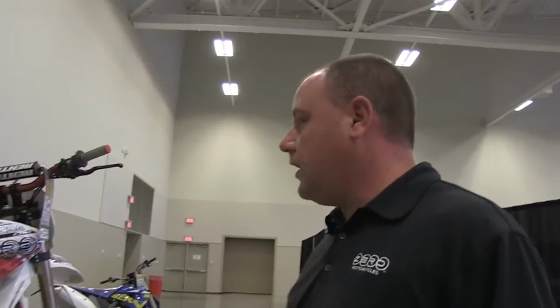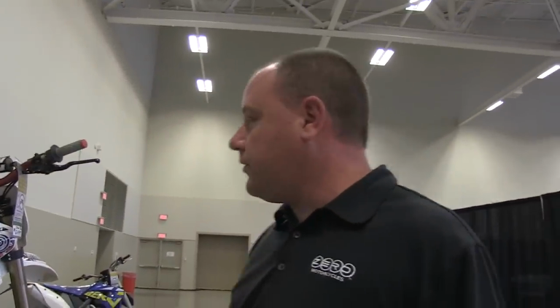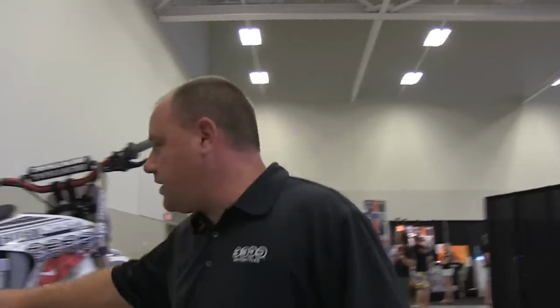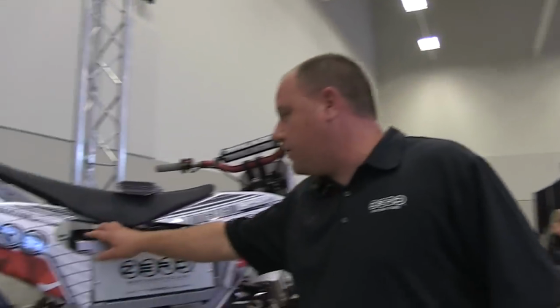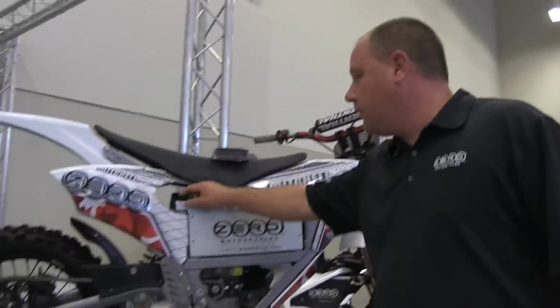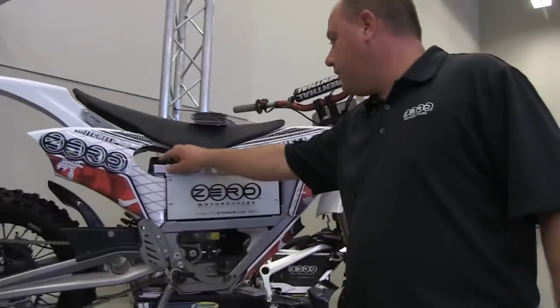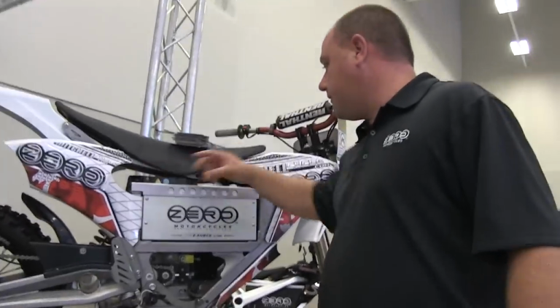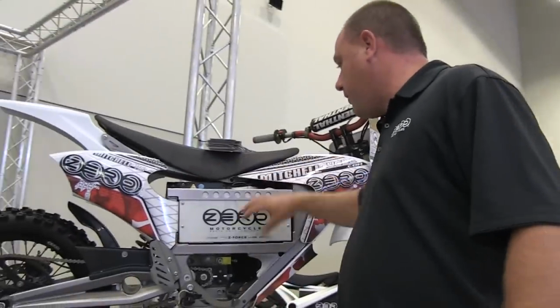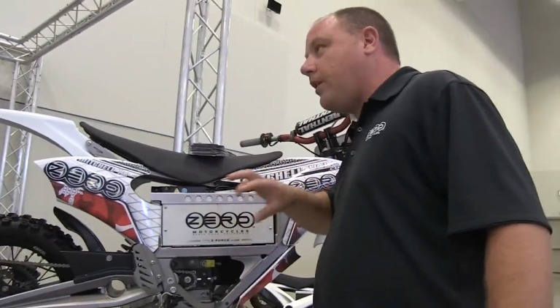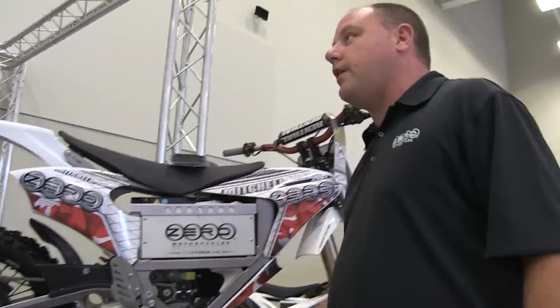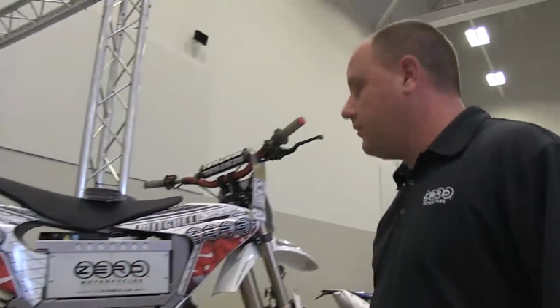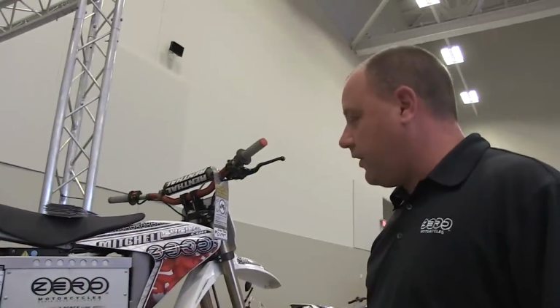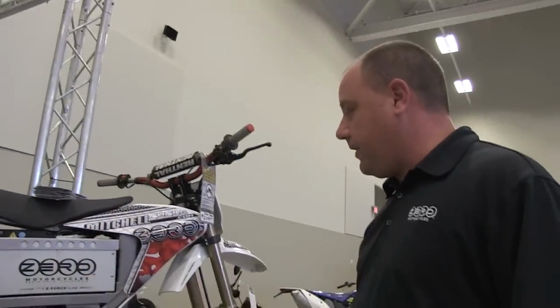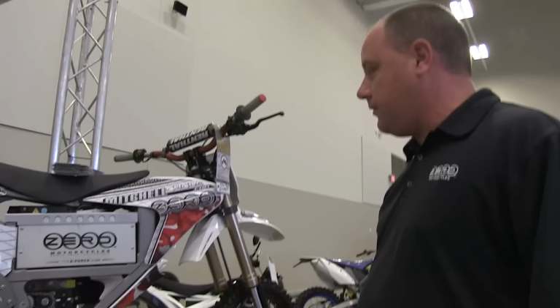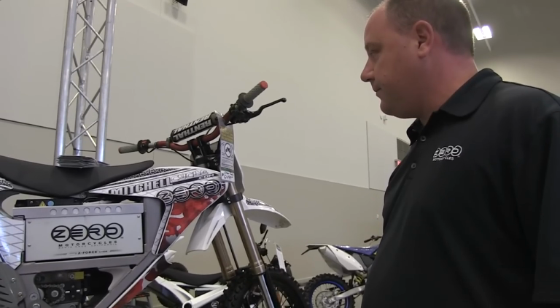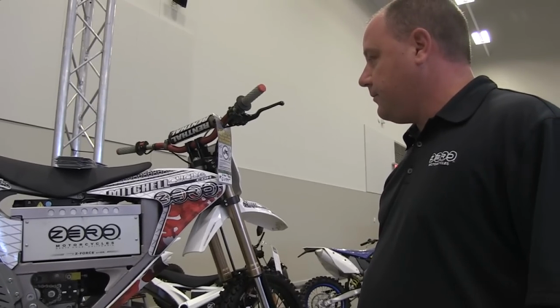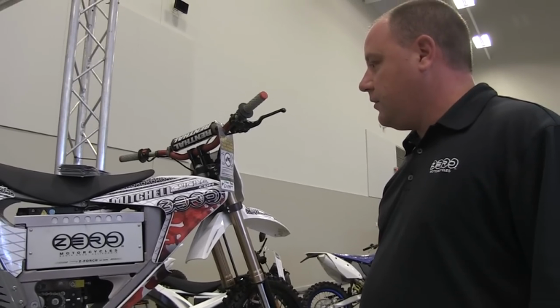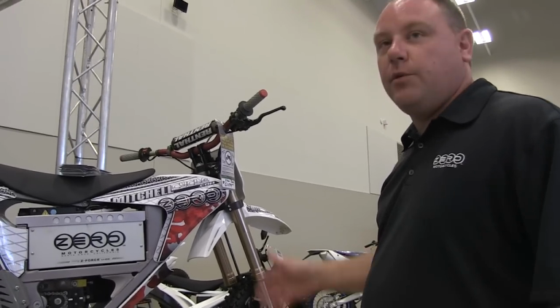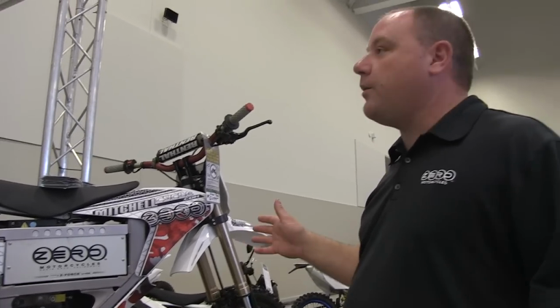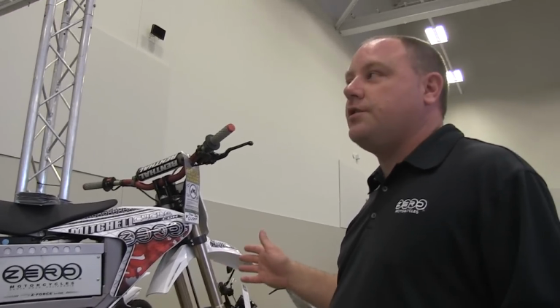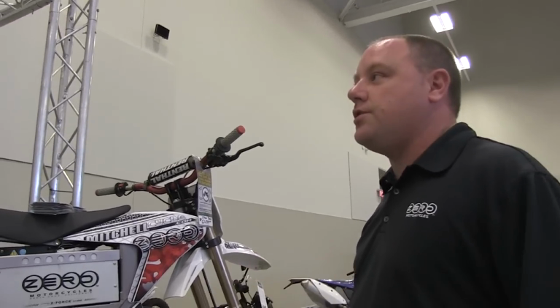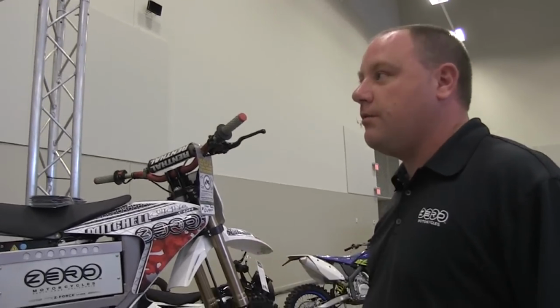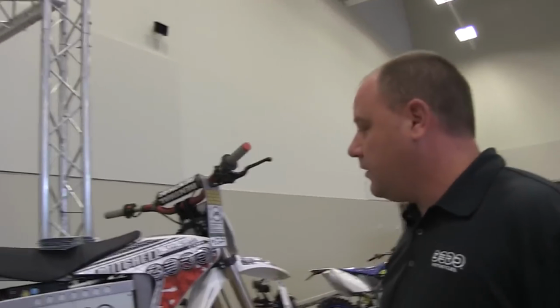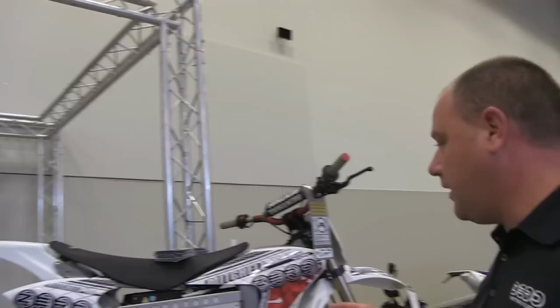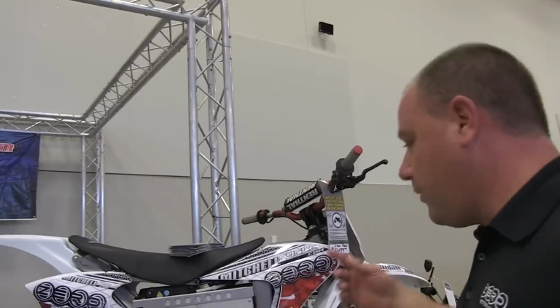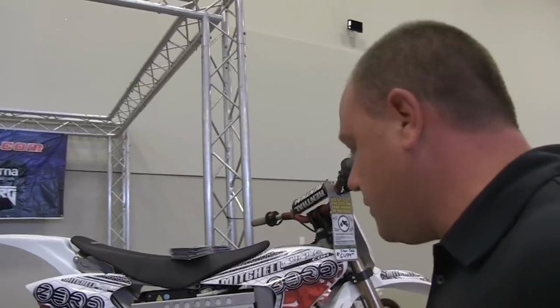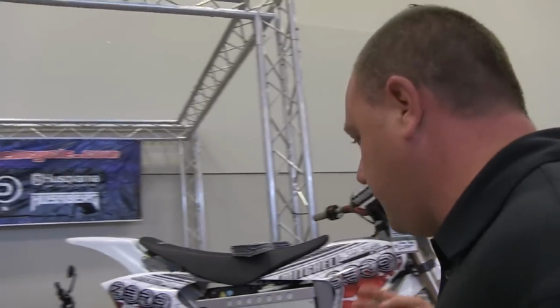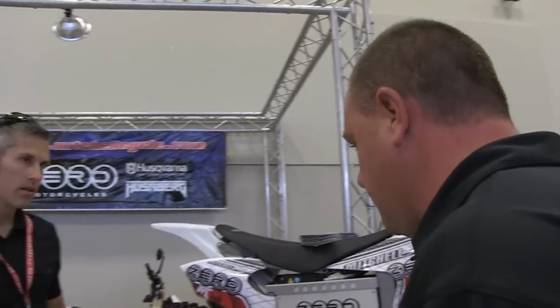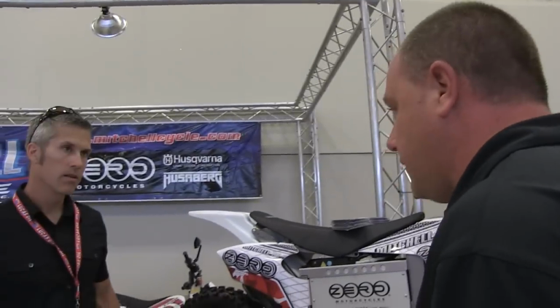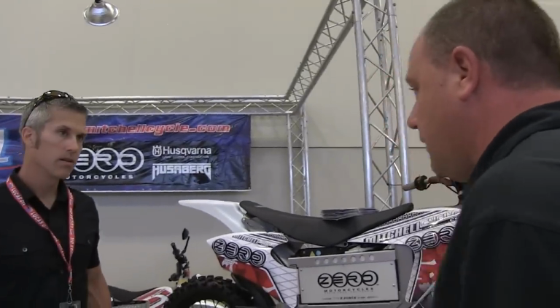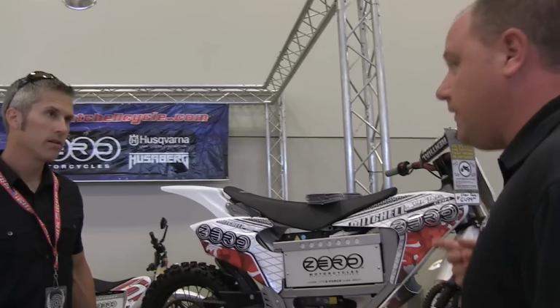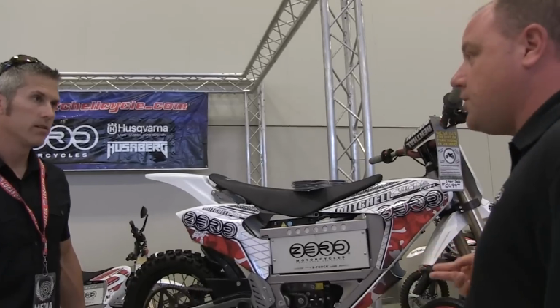It also has a quick-change battery — the bar comes off to slide it in and you slide another battery in. It takes about two hours to charge with a standard charger. You can put a quick charge on it with two chargers, and that's an hour charge.